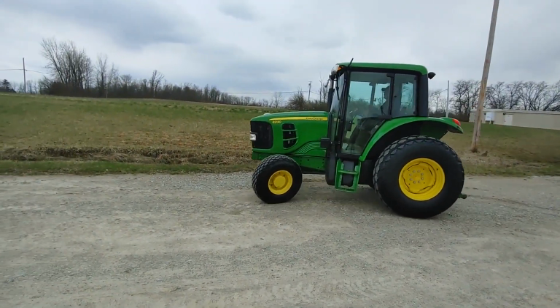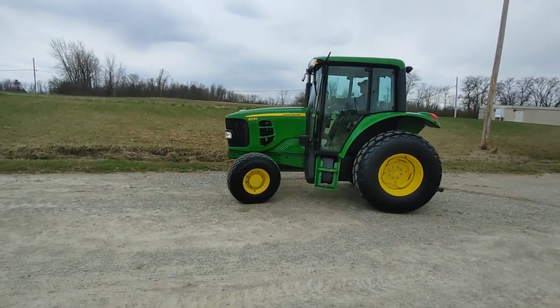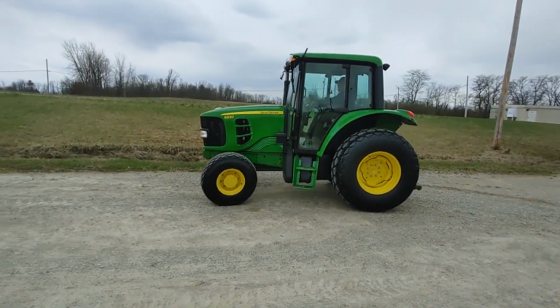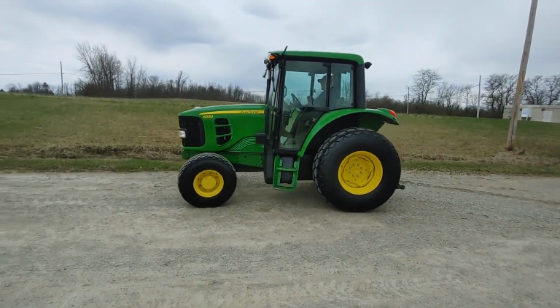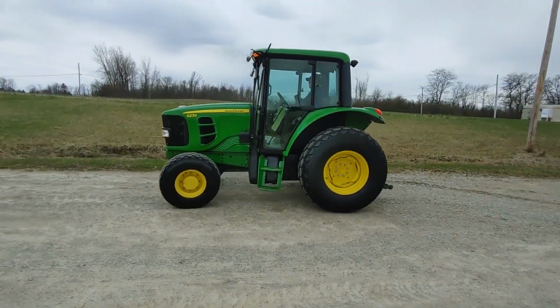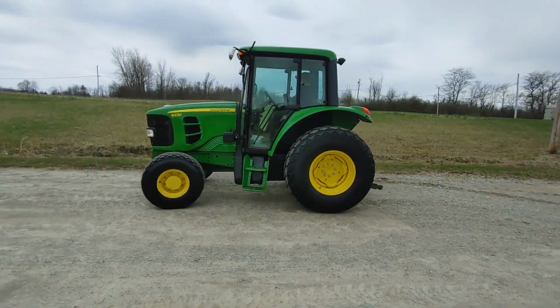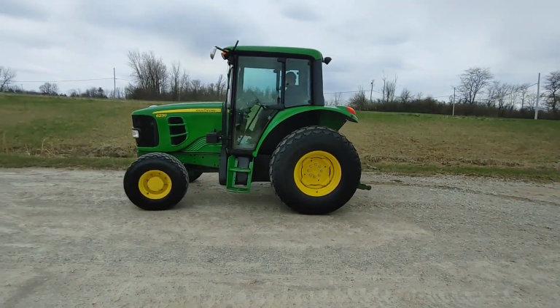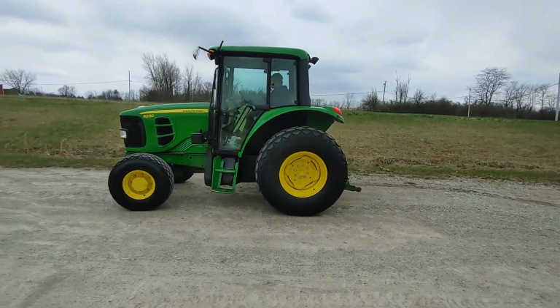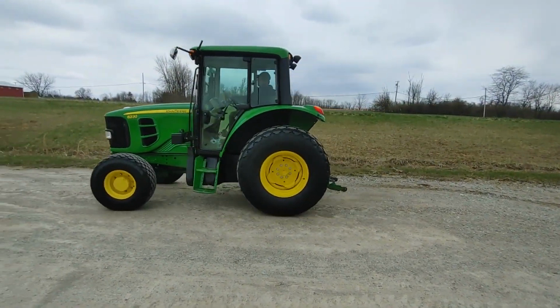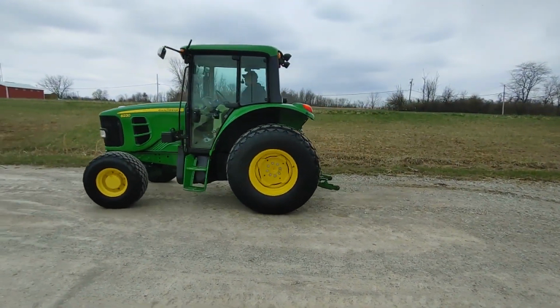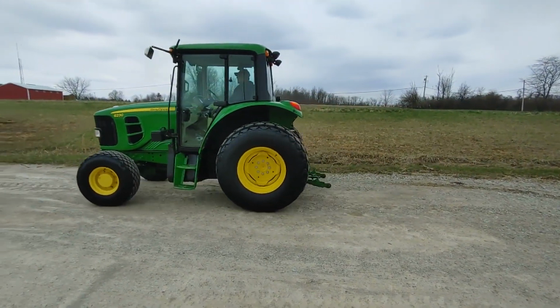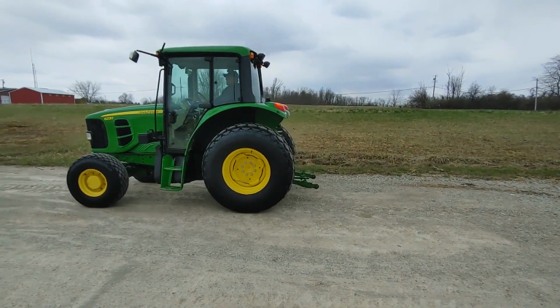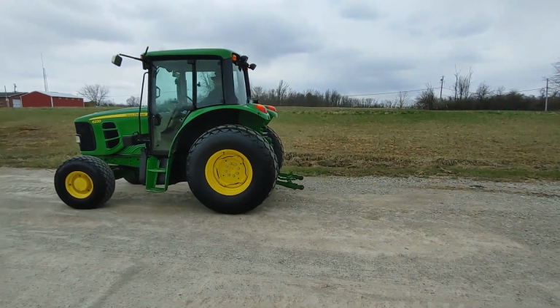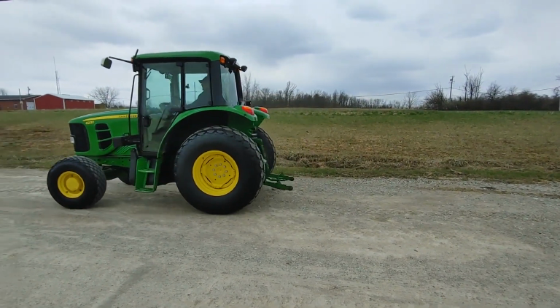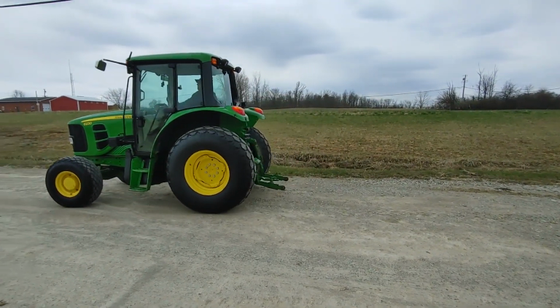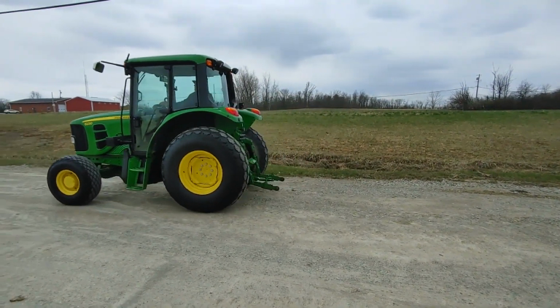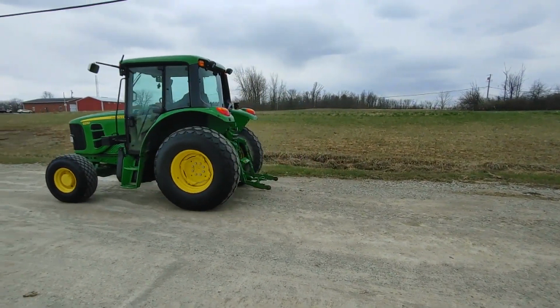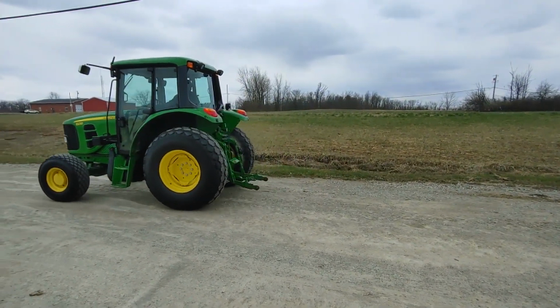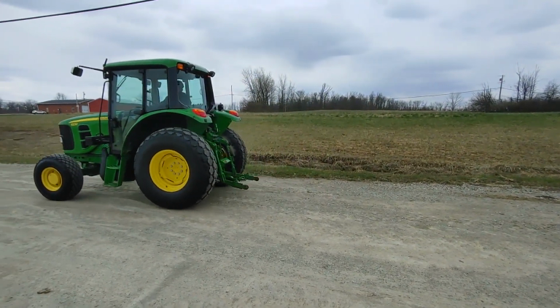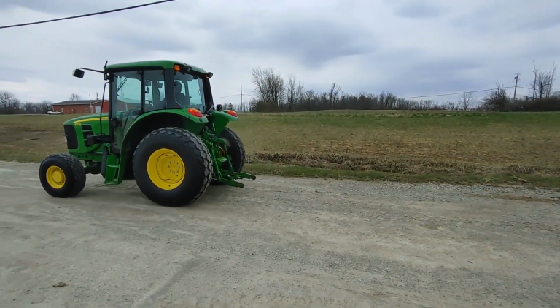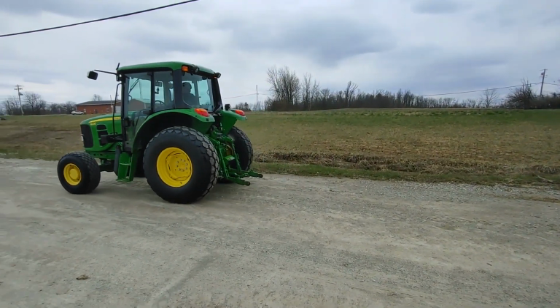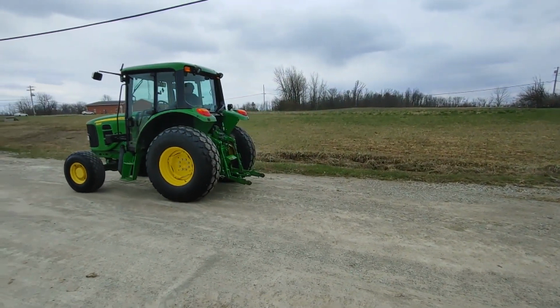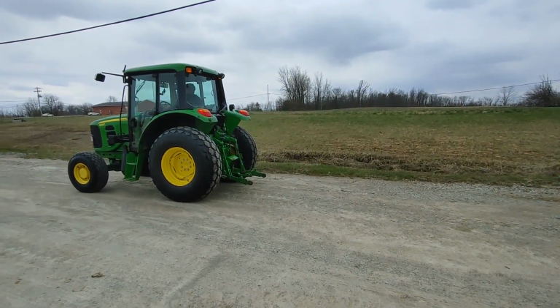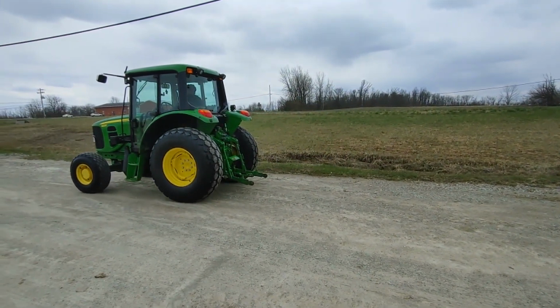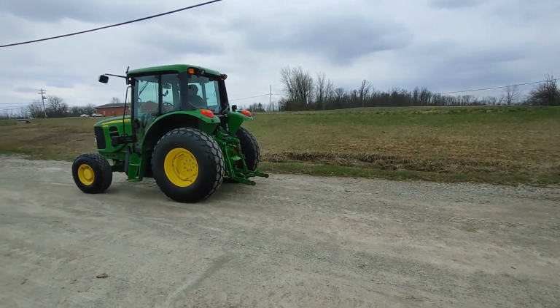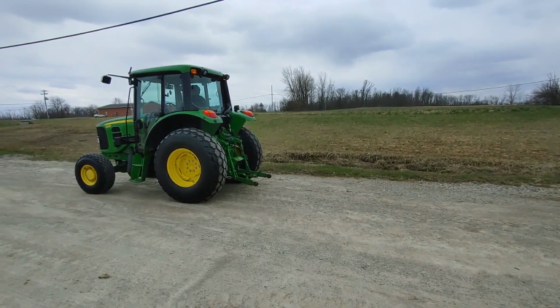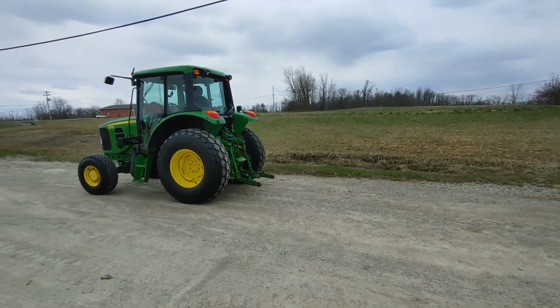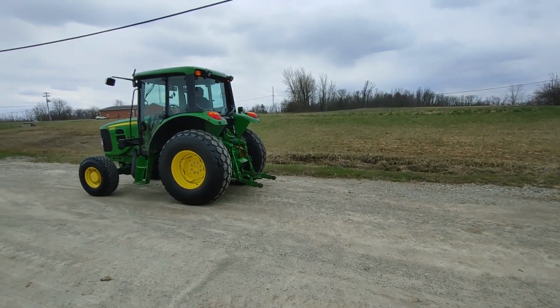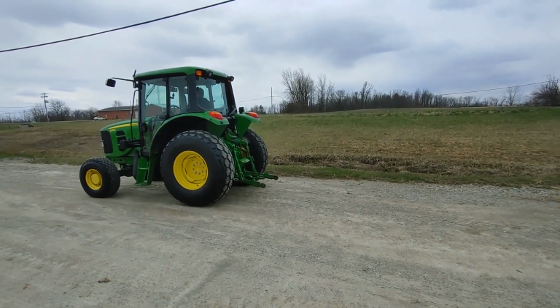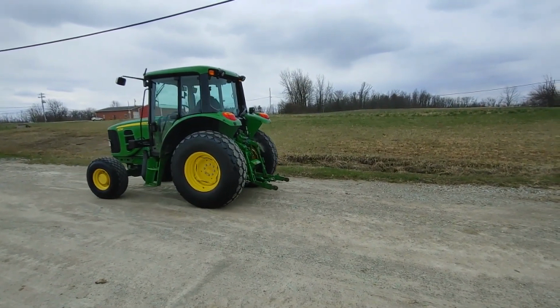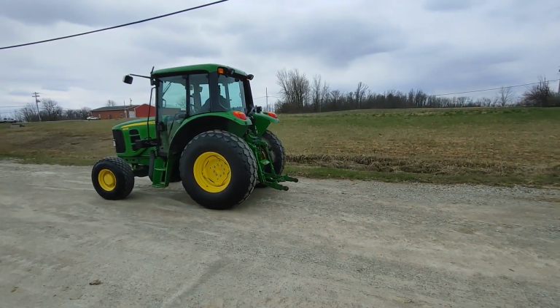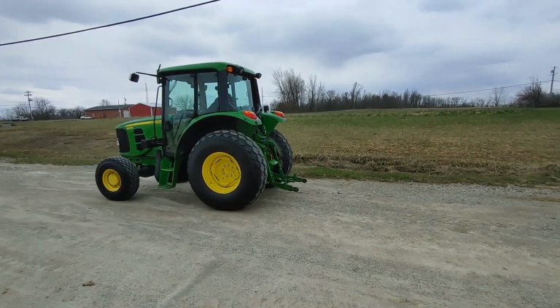Again, John Deere 6230 four-wheel drive cab, power quad transmission, left-hand reverser. The tractor starts and runs just like it should.